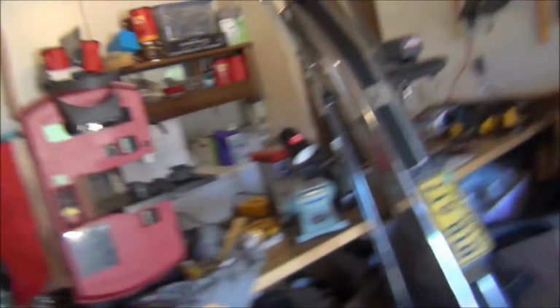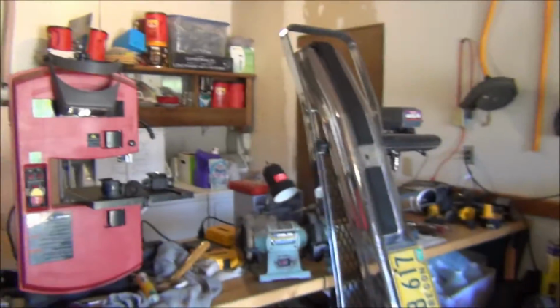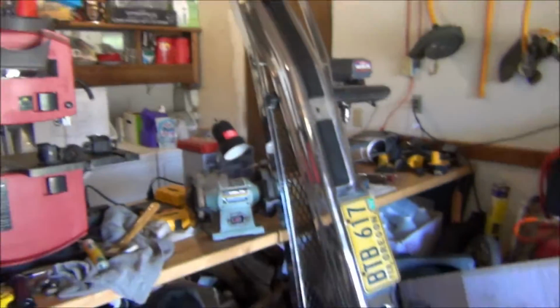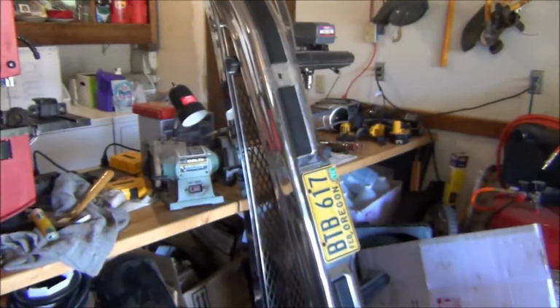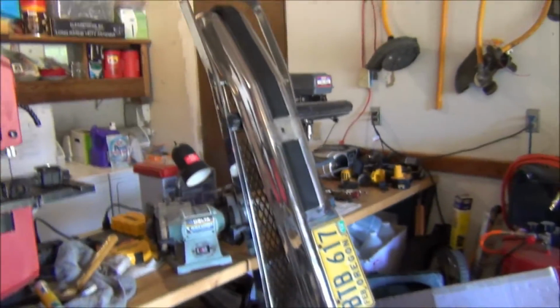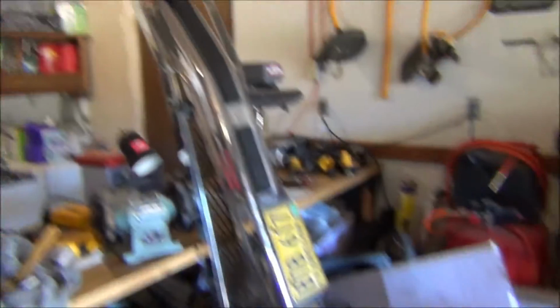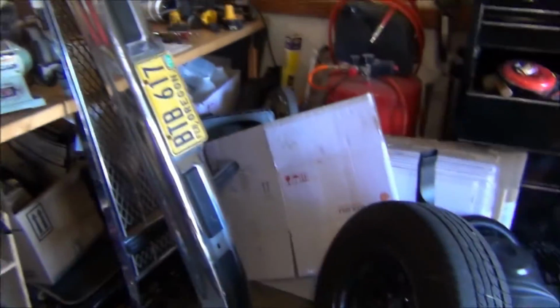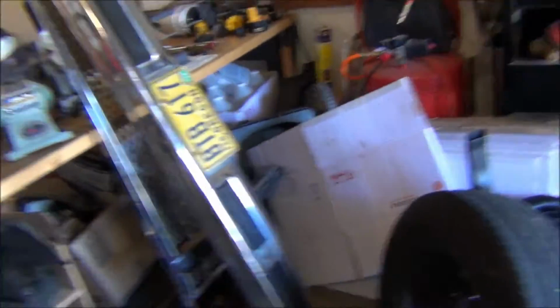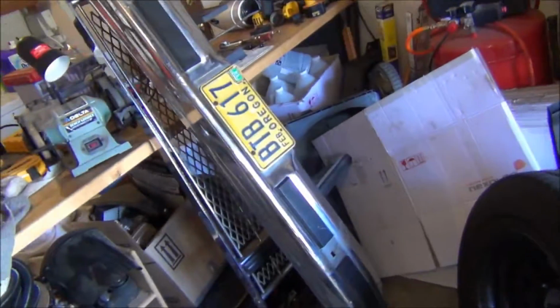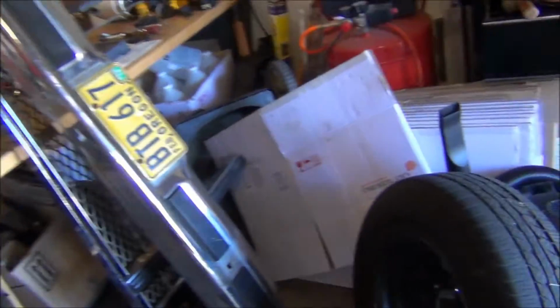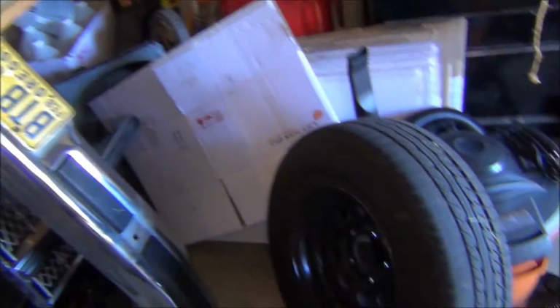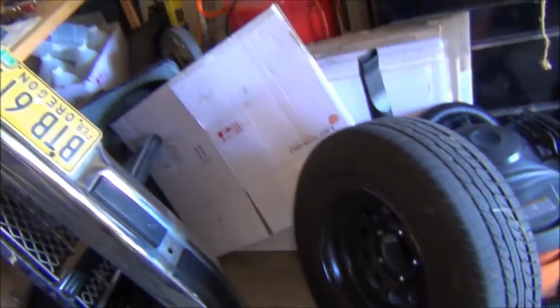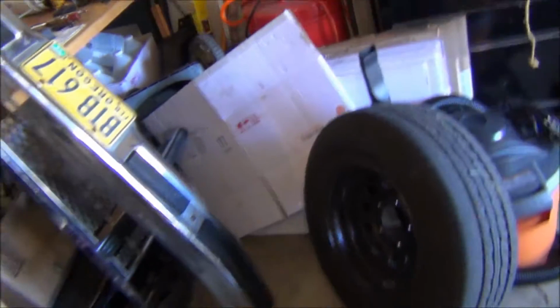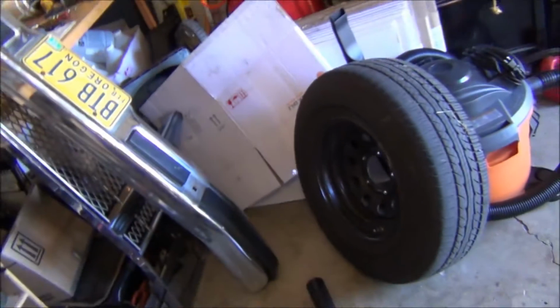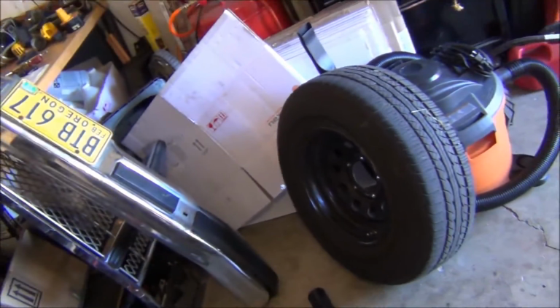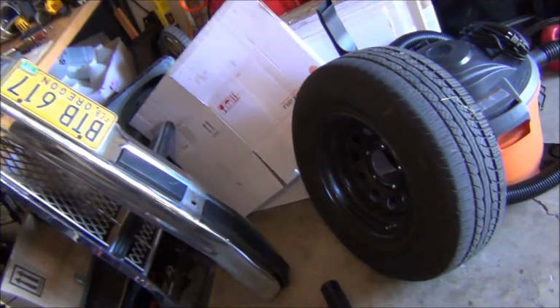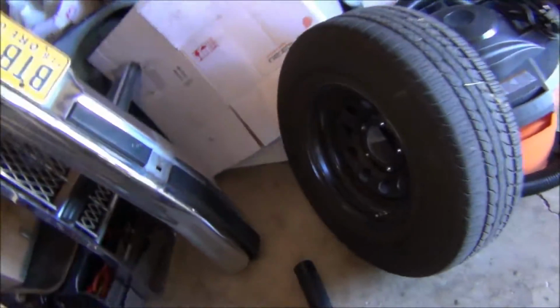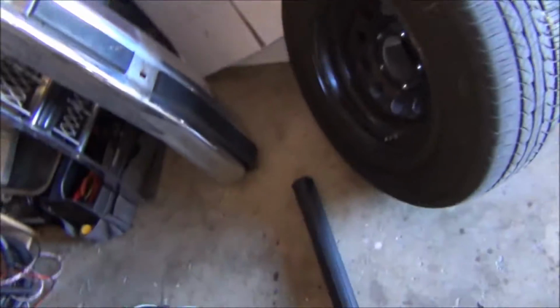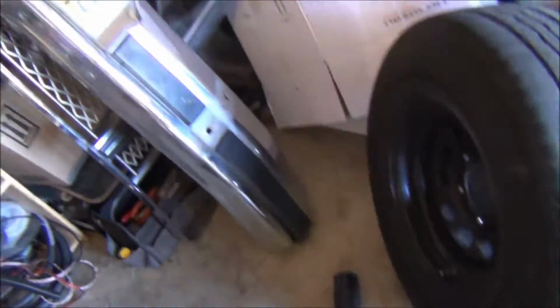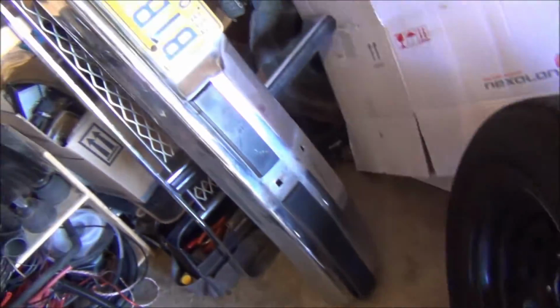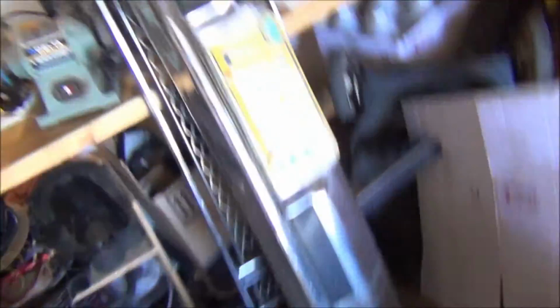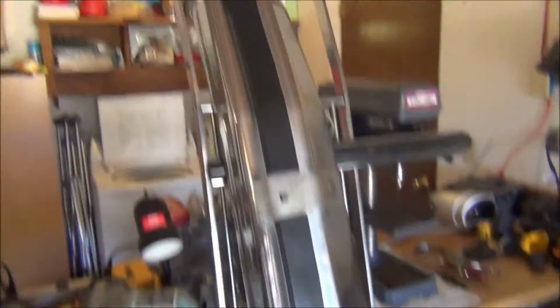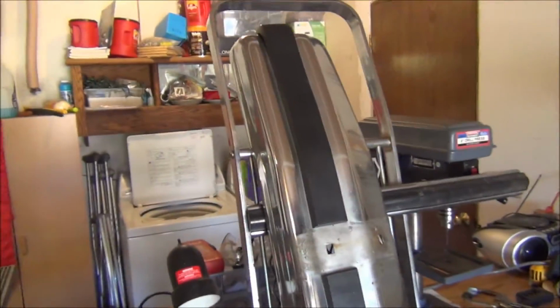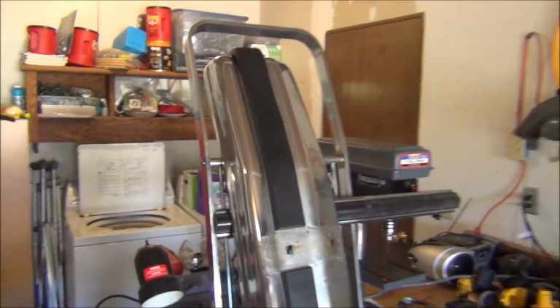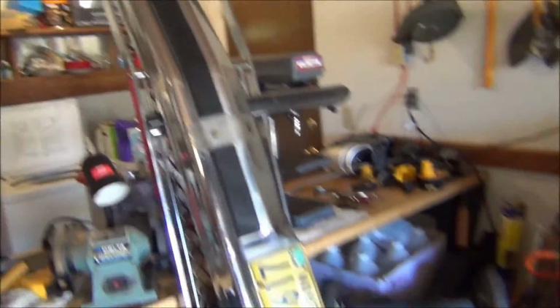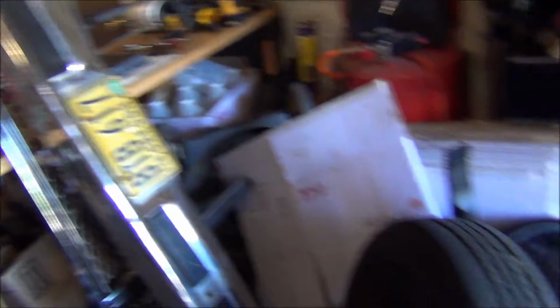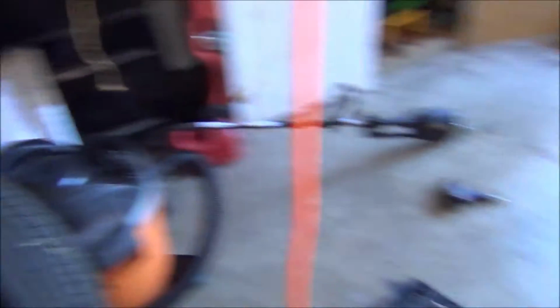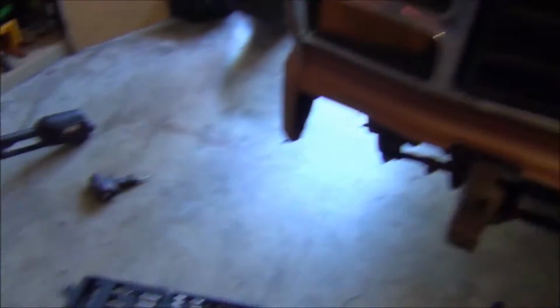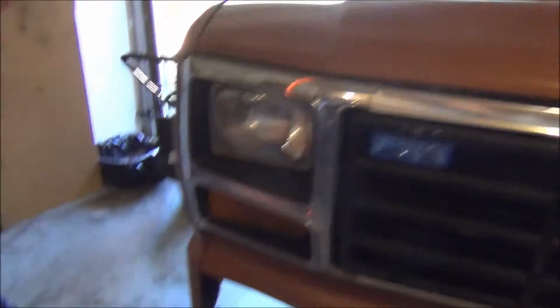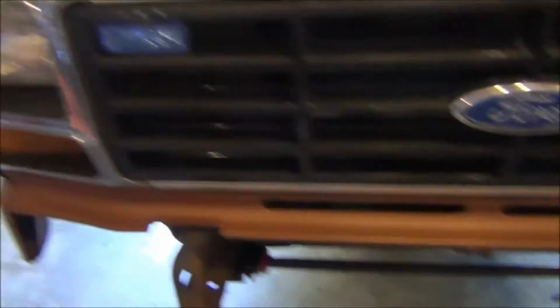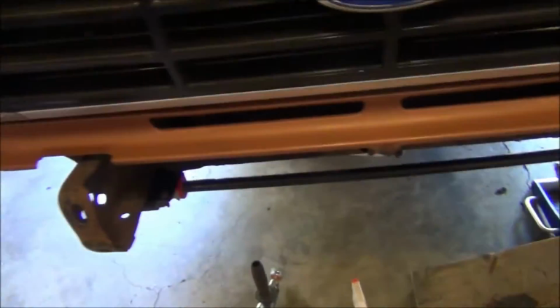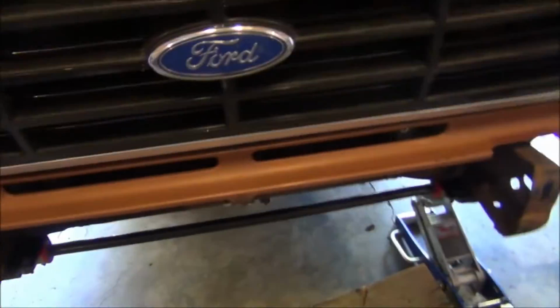I forgot how heavy that sucker is. Just putting the bumper back on. Thinking about just grinding the chrome right off it and painting it black, but that's too much work for right now.